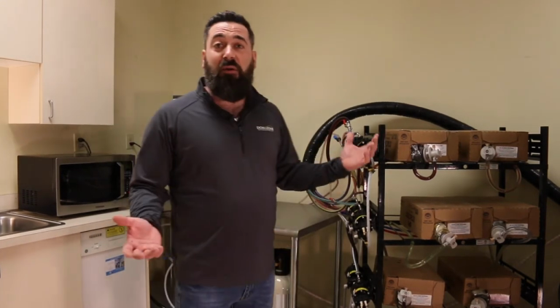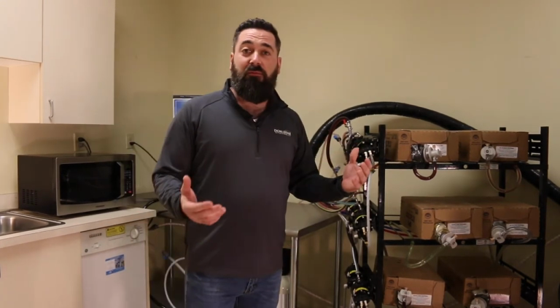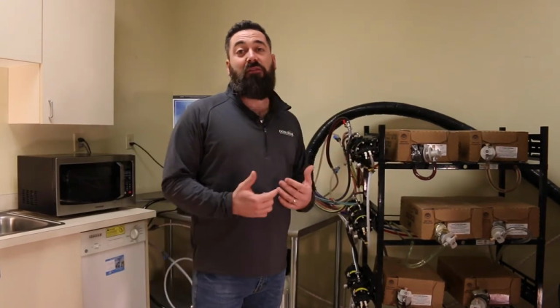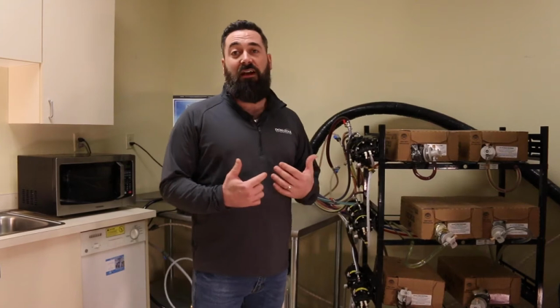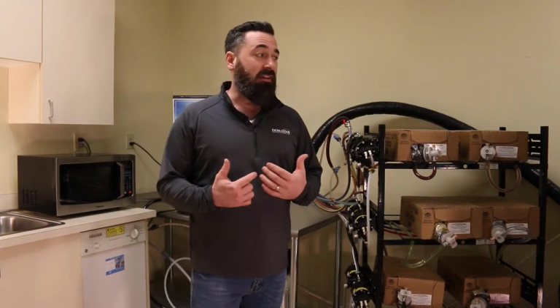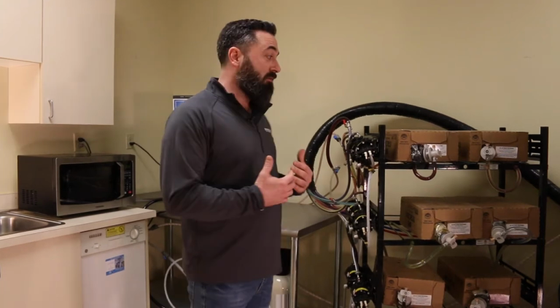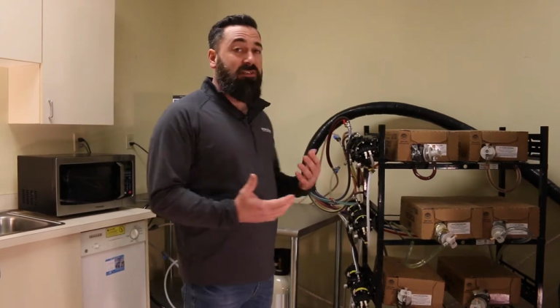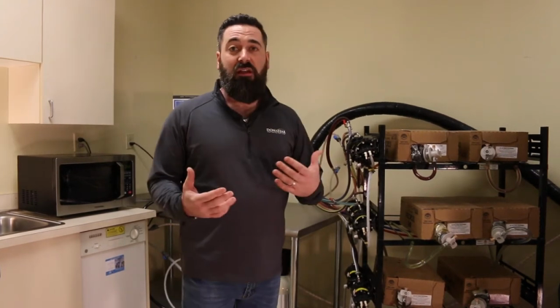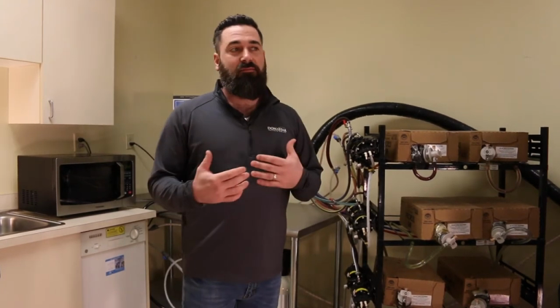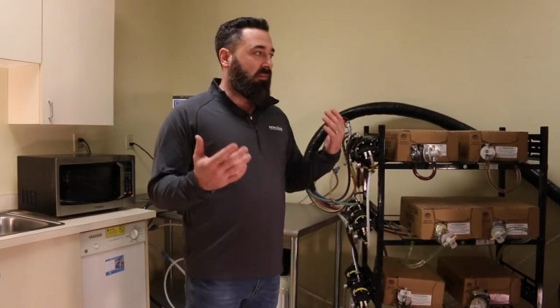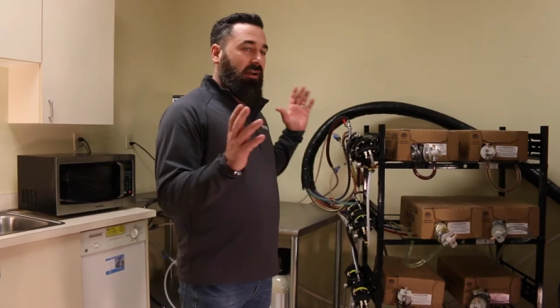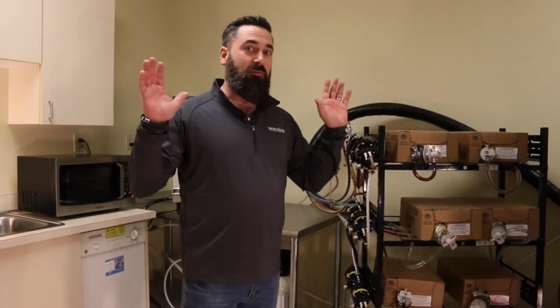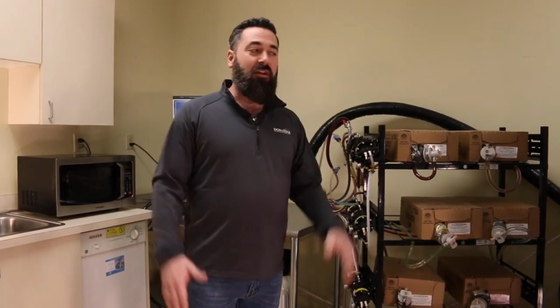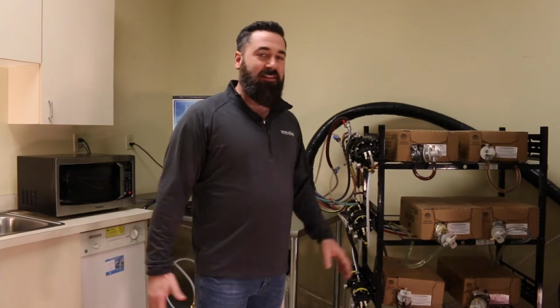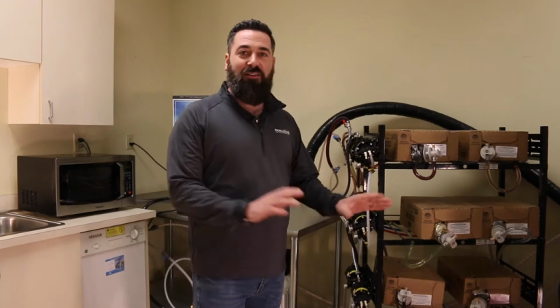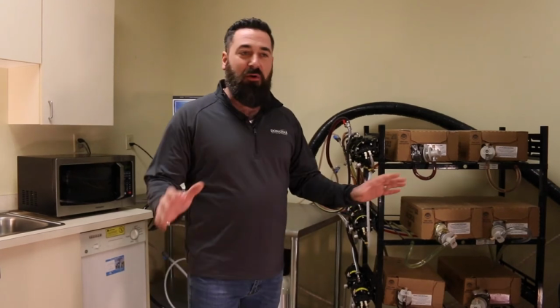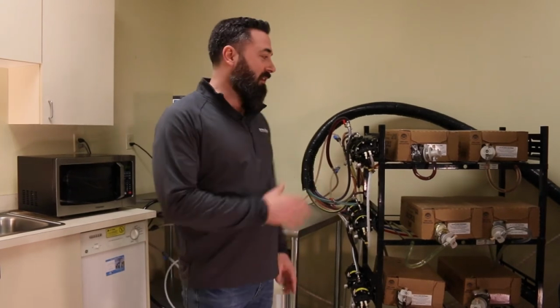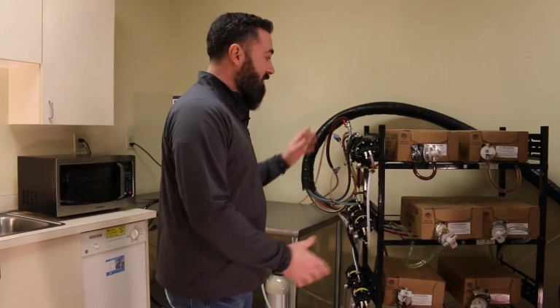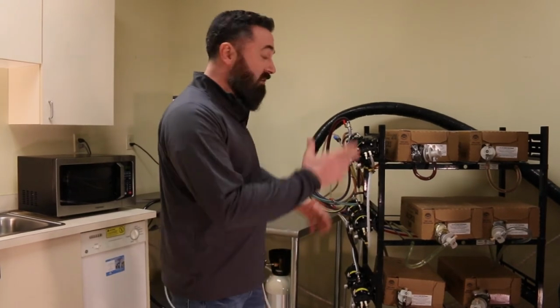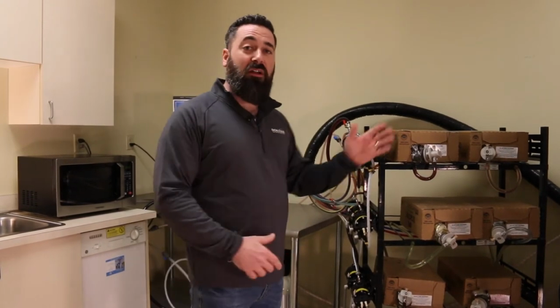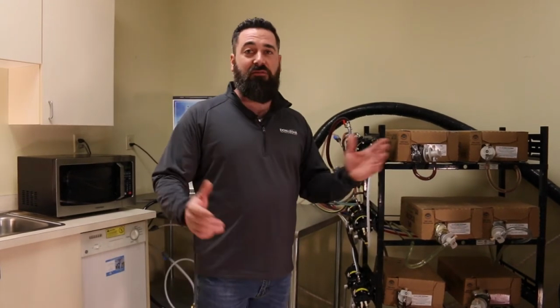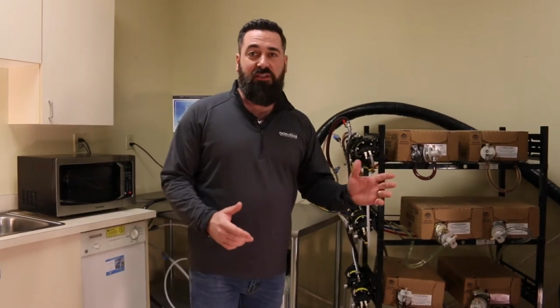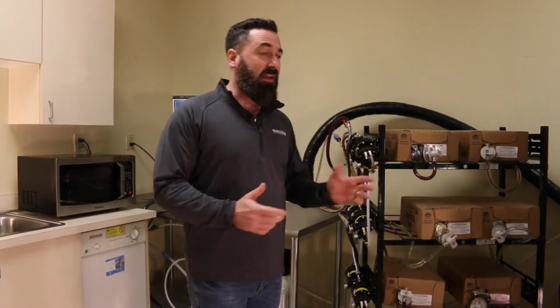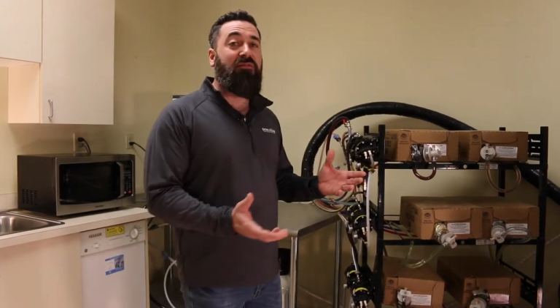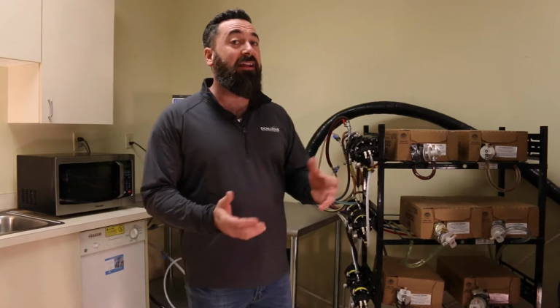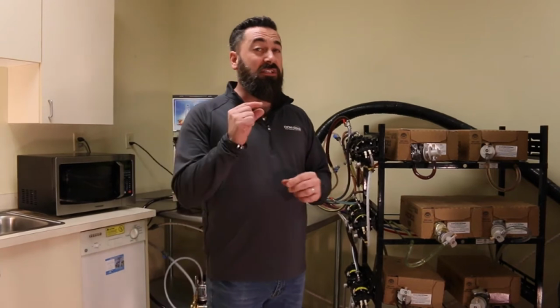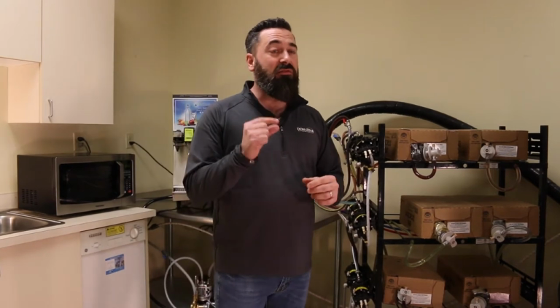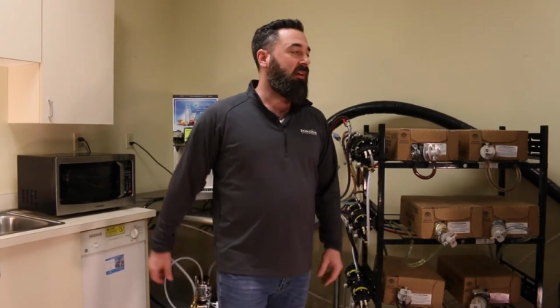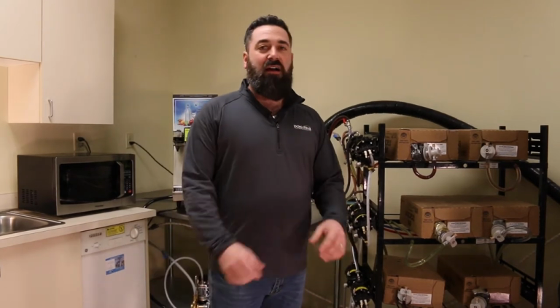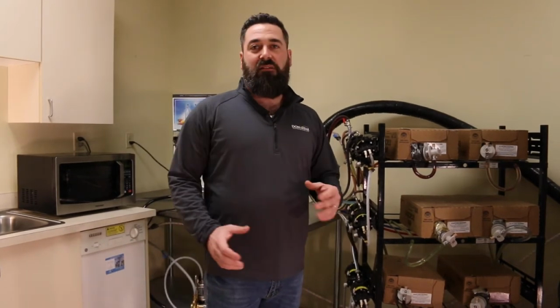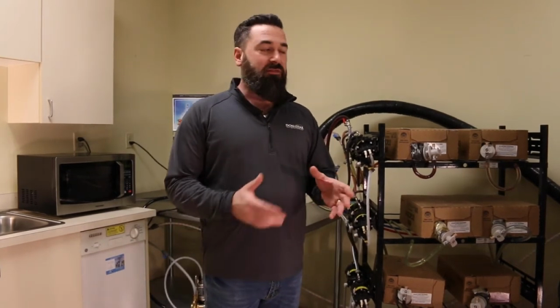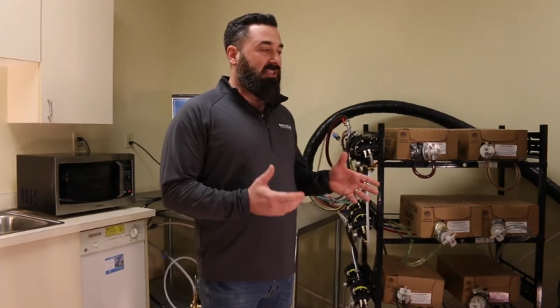When I first encountered fountain systems, I was like, what's going on here? There's a lot of components, a lot of things — wires, tubing going all different directions — so hopefully I can simplify that just a little bit for you and make it a little easier to understand.